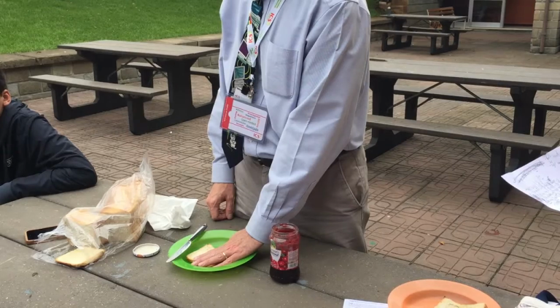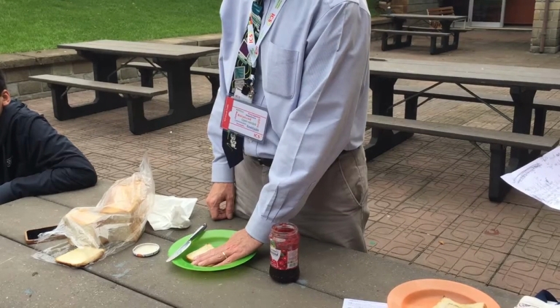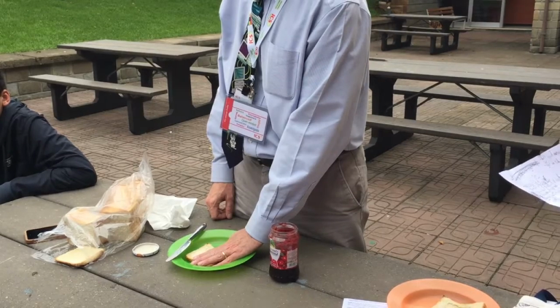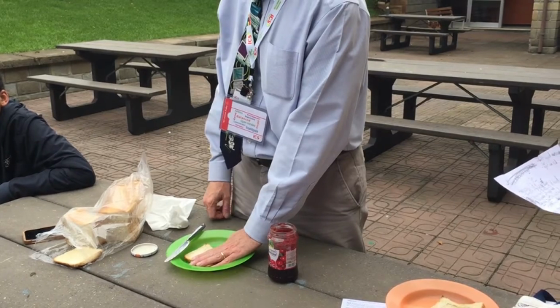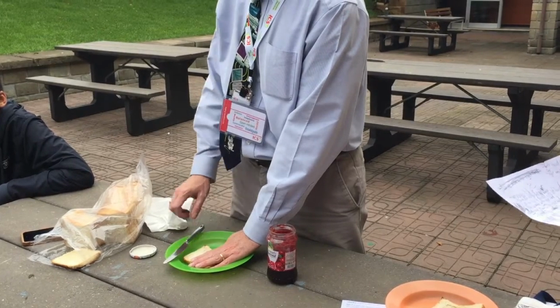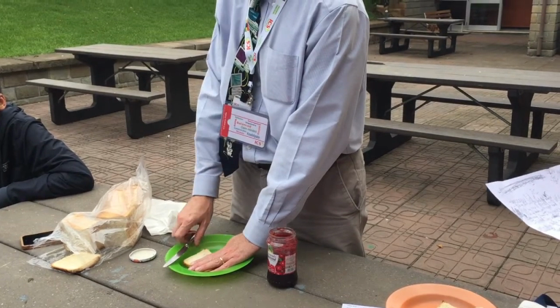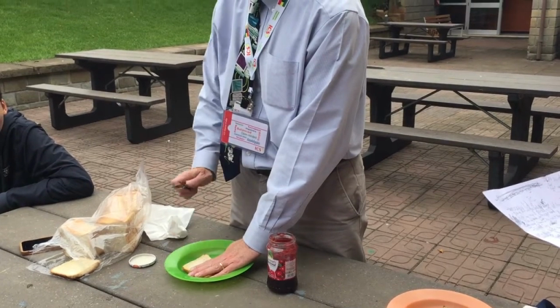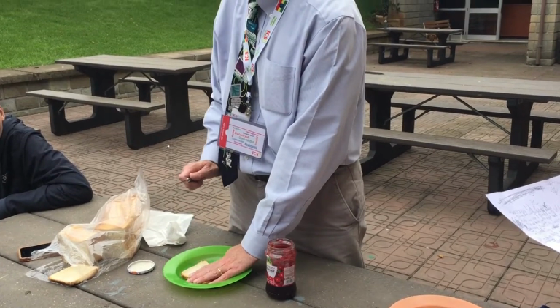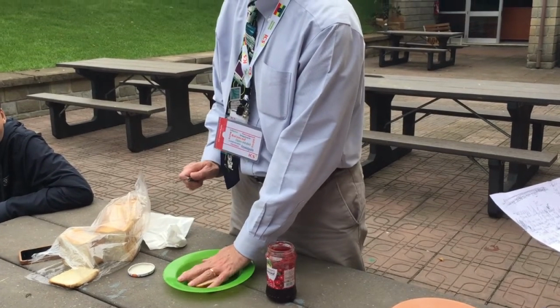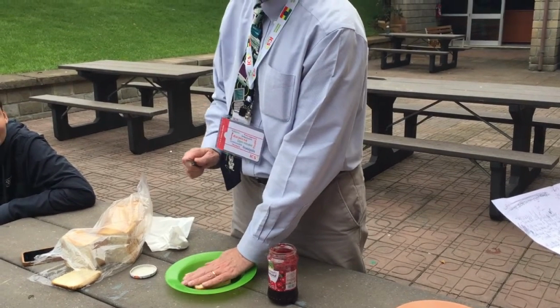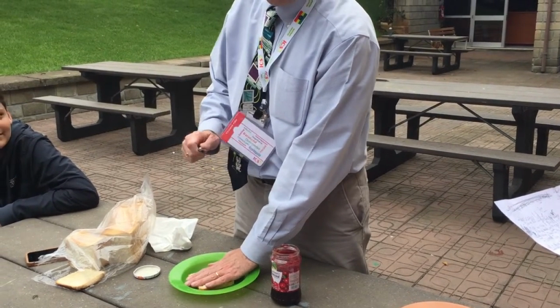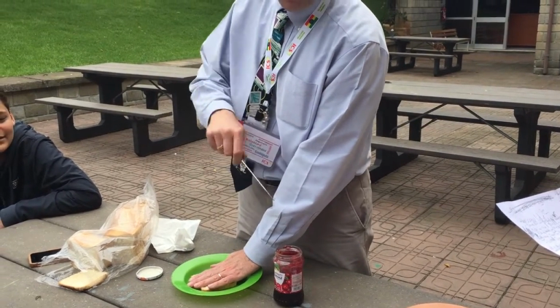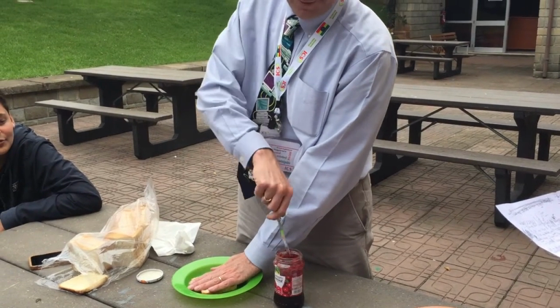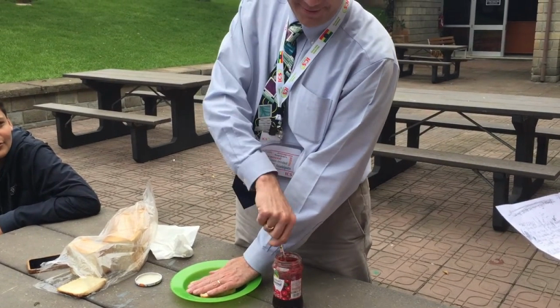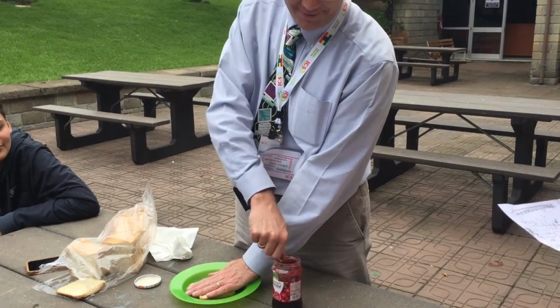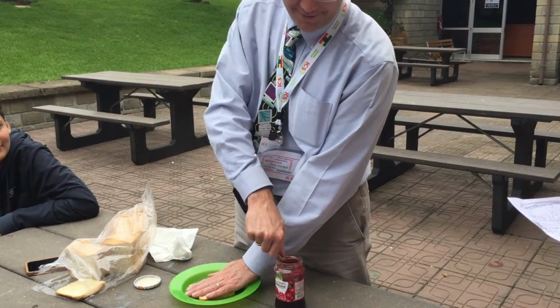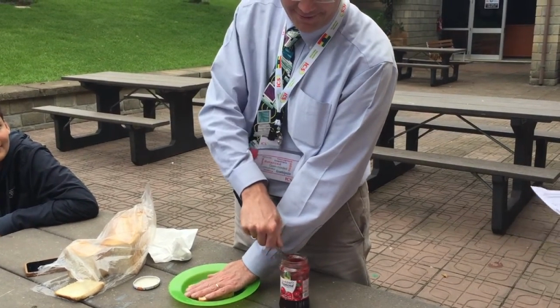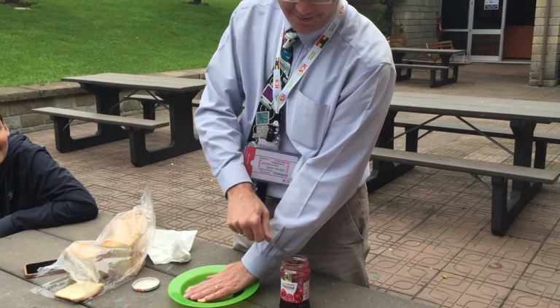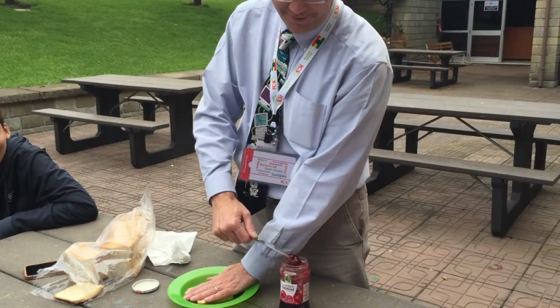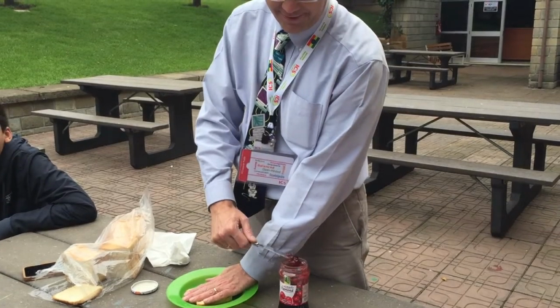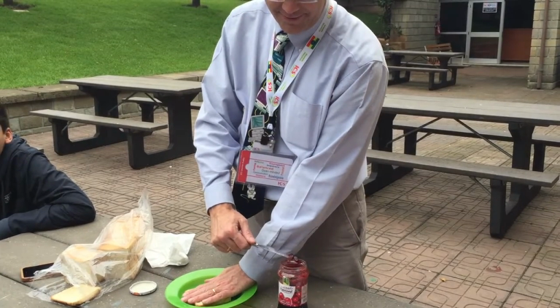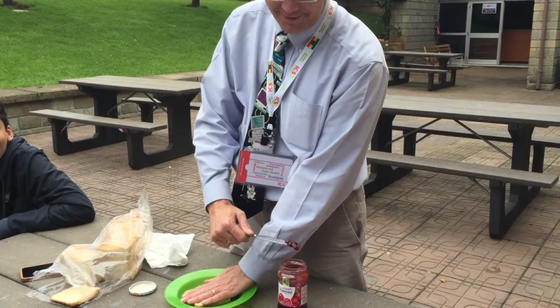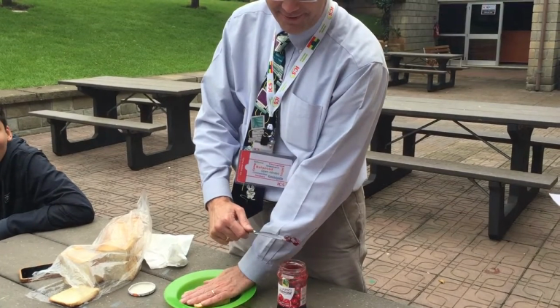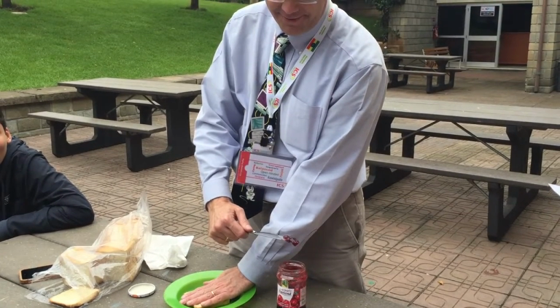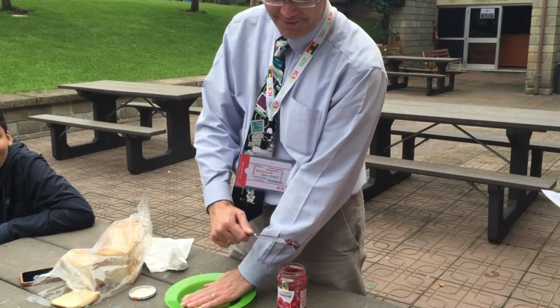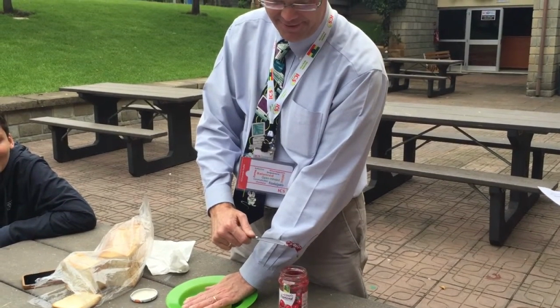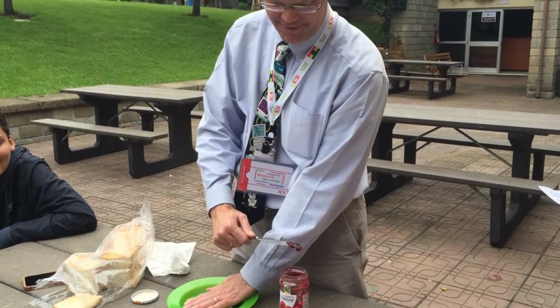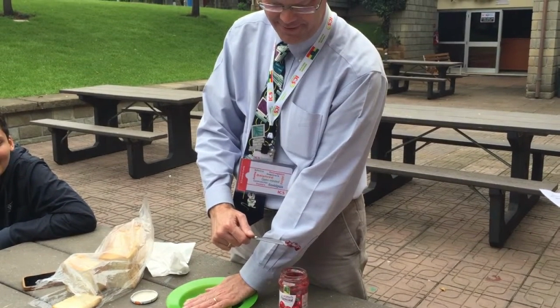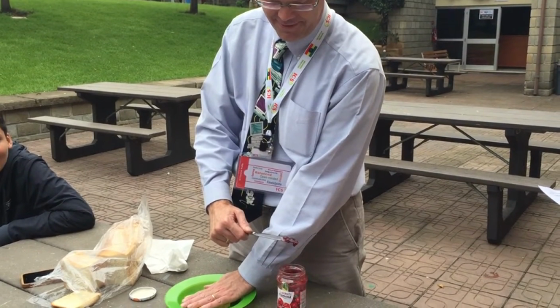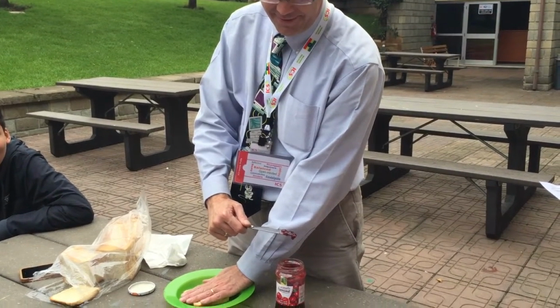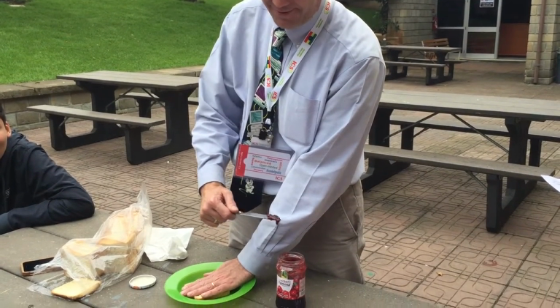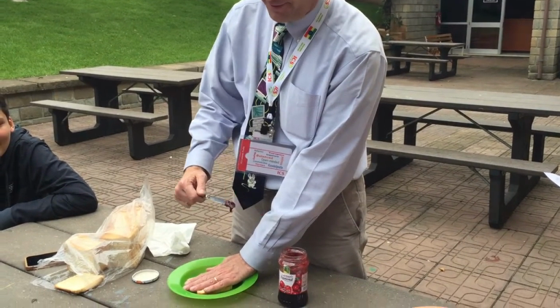Pick up knife with right hand. Scoop jam with knife. Spread jam on the bread slice on the plate with knife.